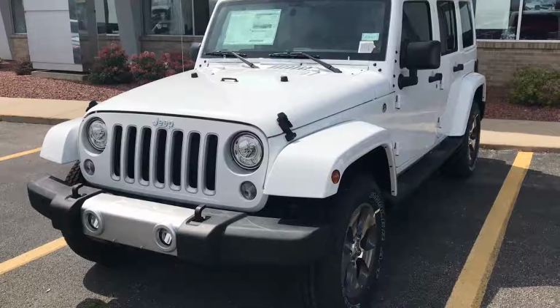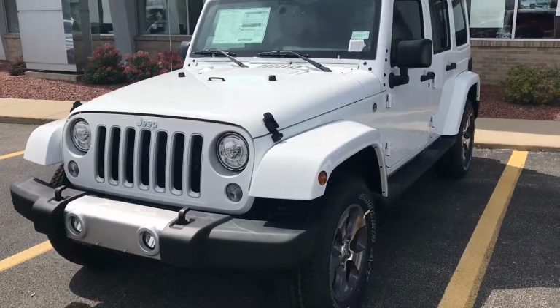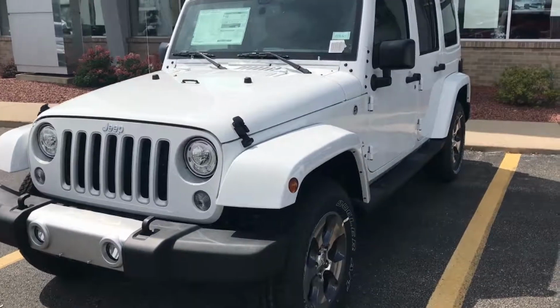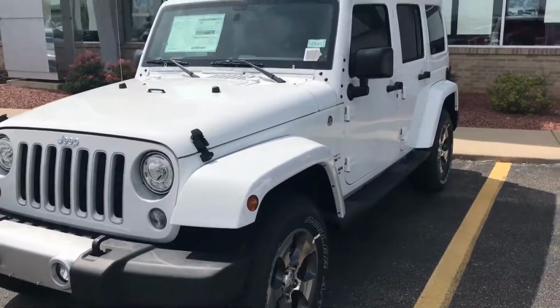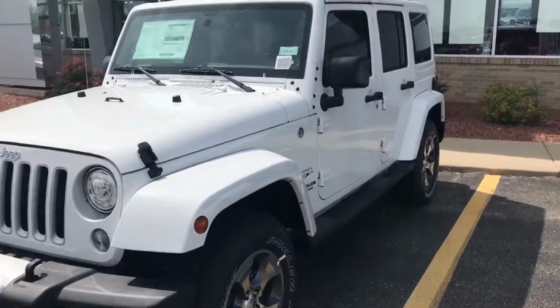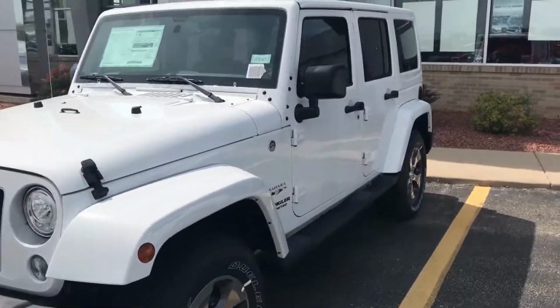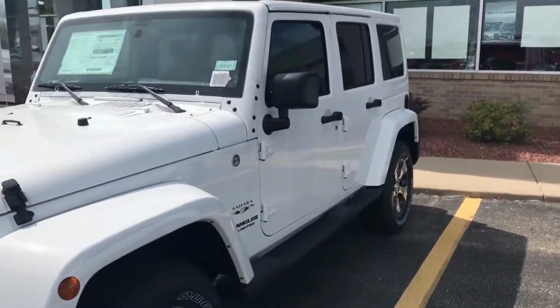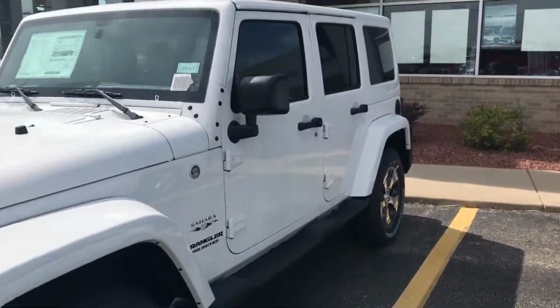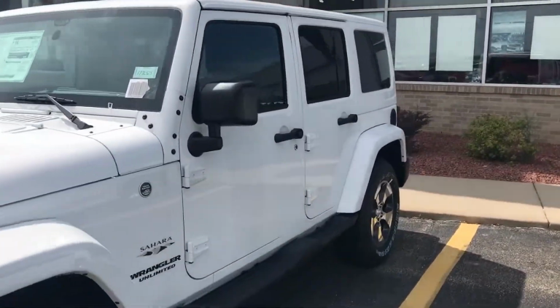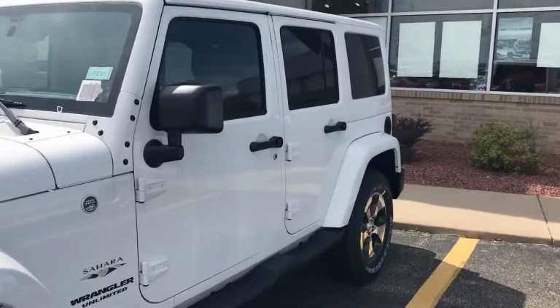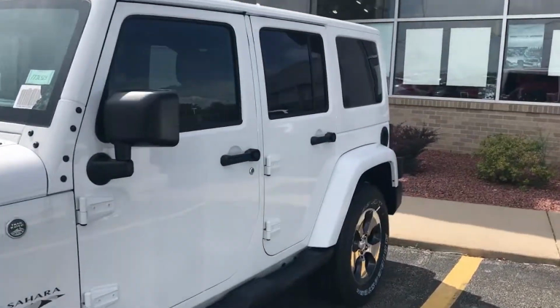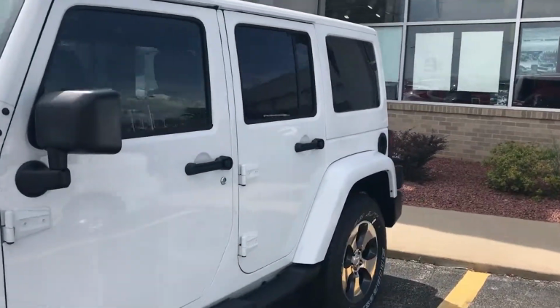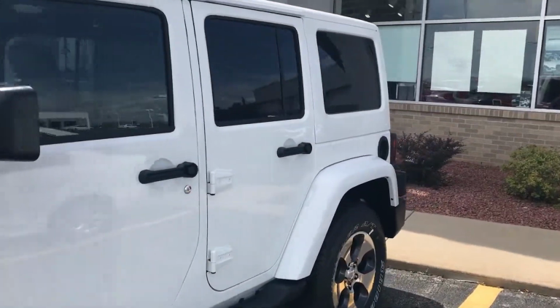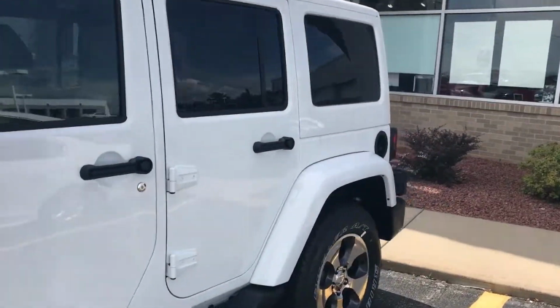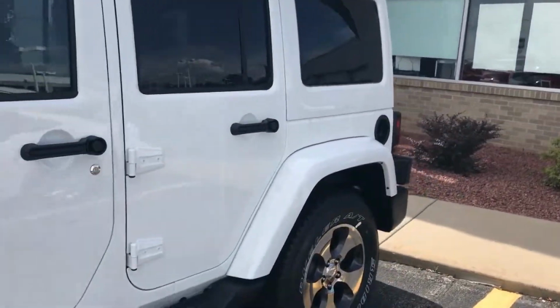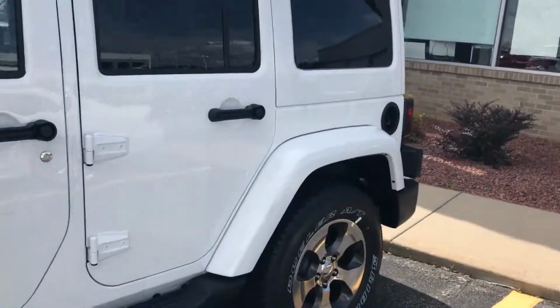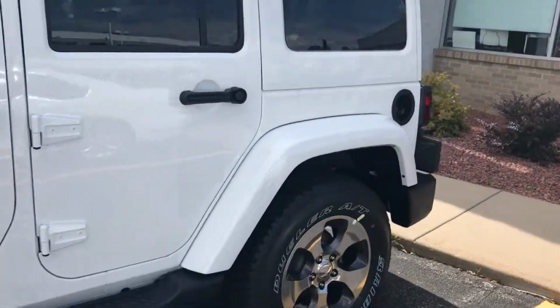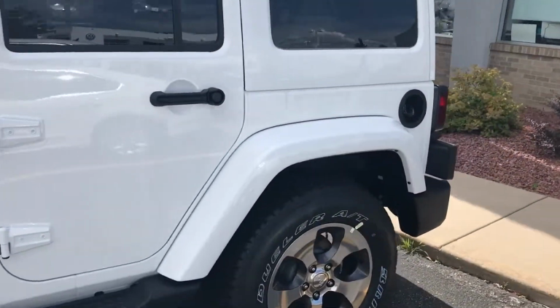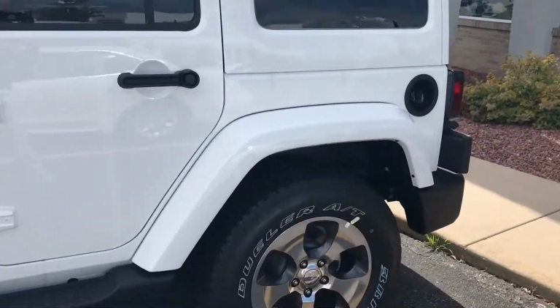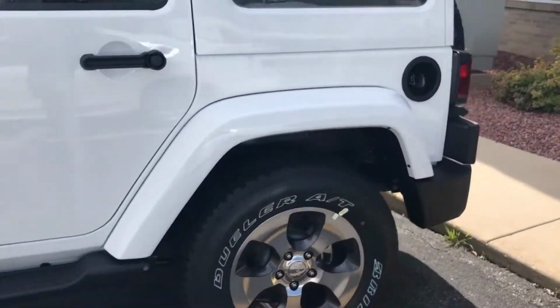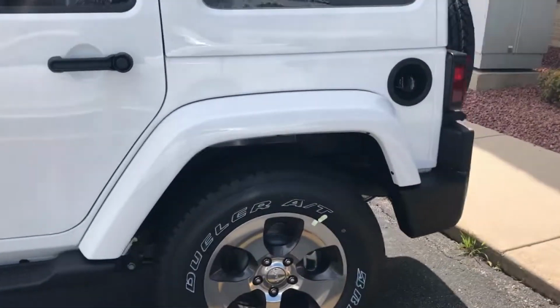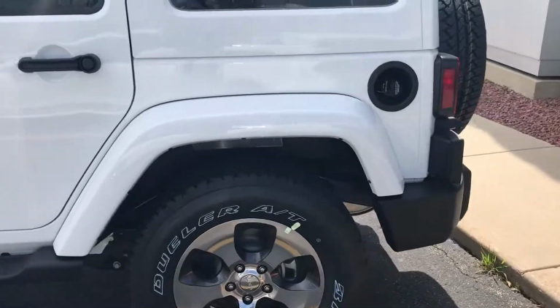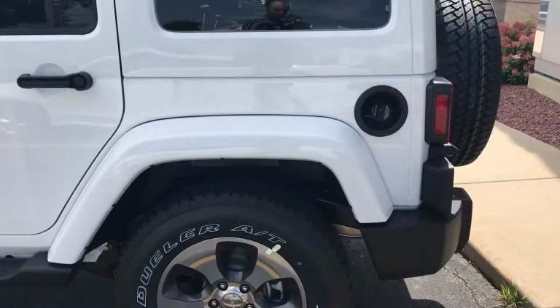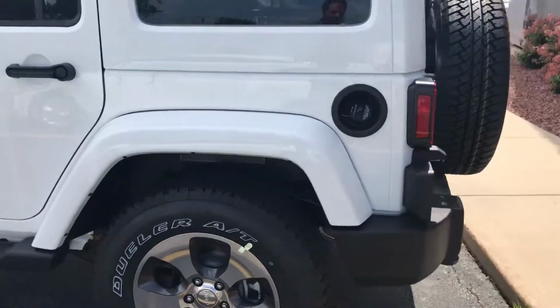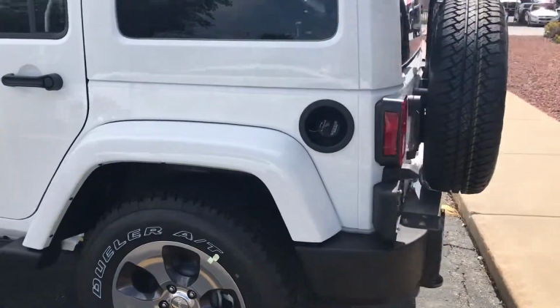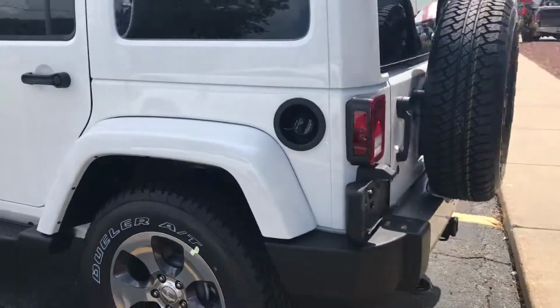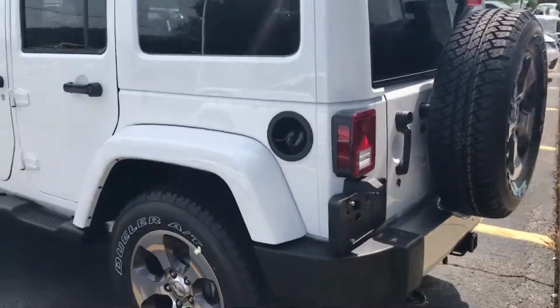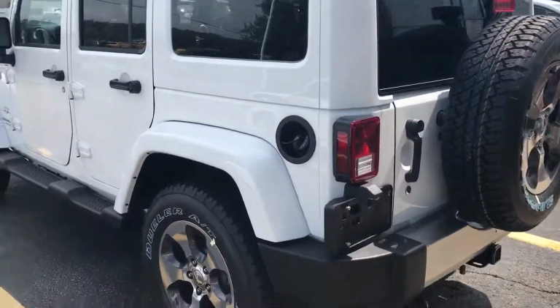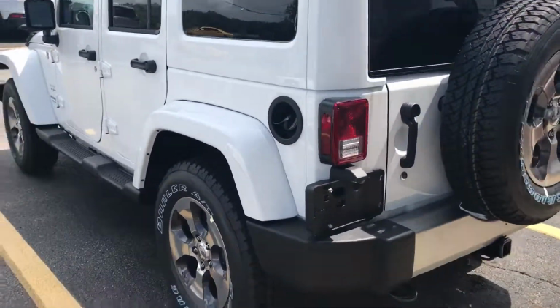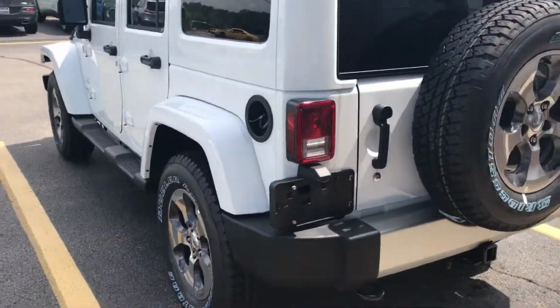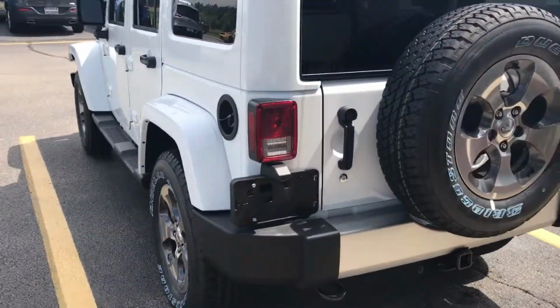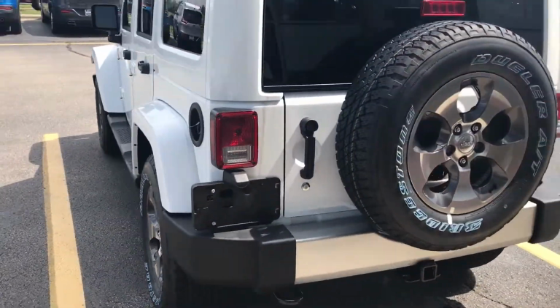Hey Kaylee, this is Troy from Frank Boucher Jeep. We're checking out your 2017 Jeep Wrangler Sahara Unlimited.